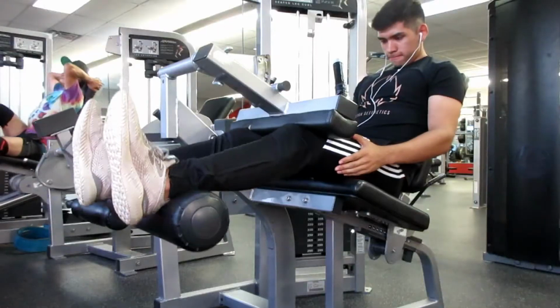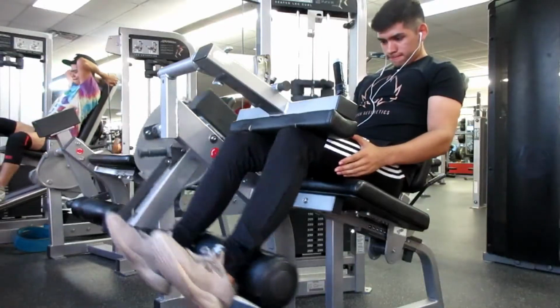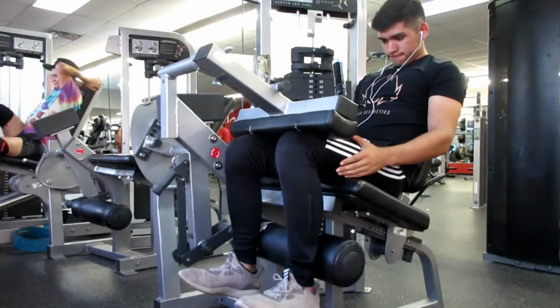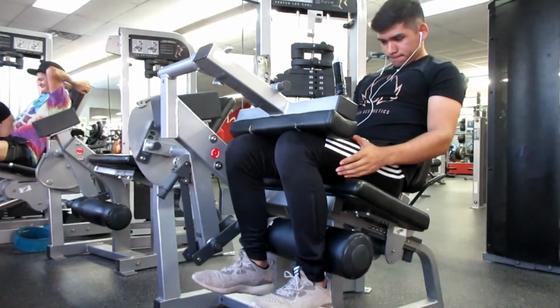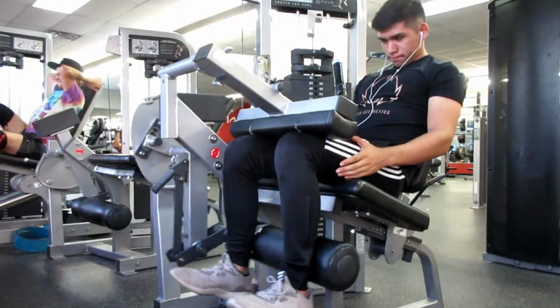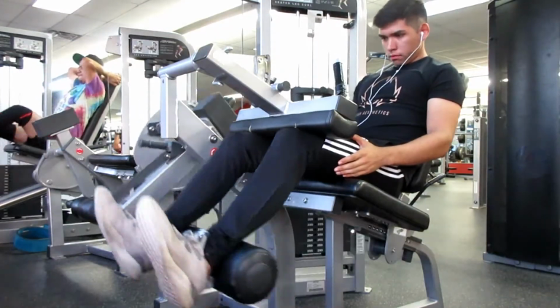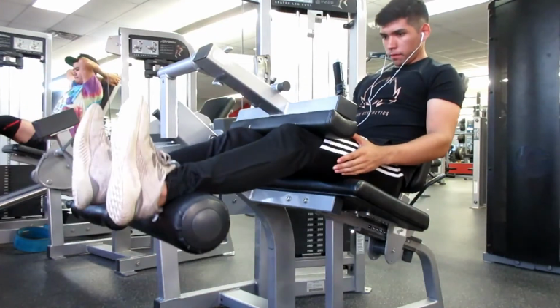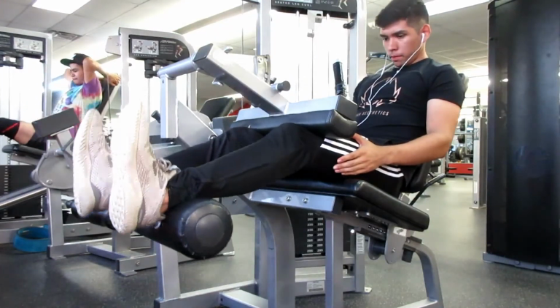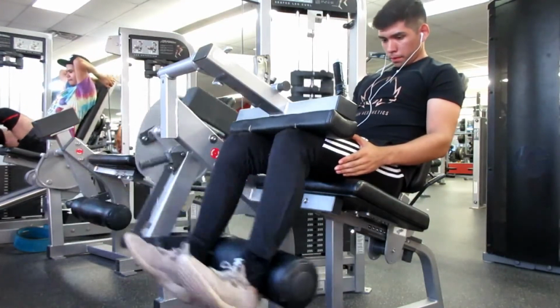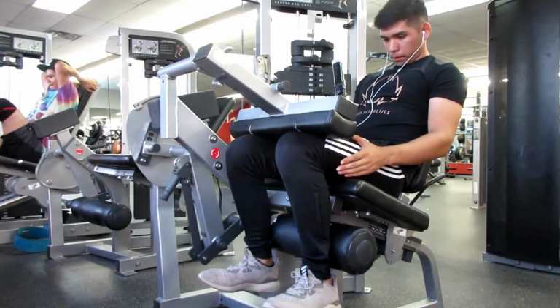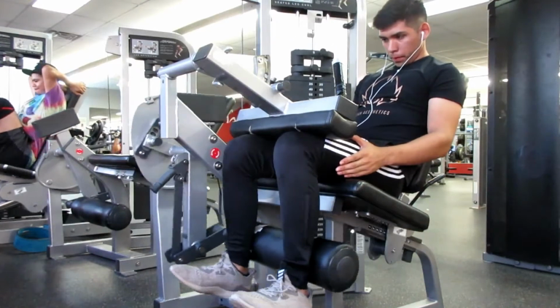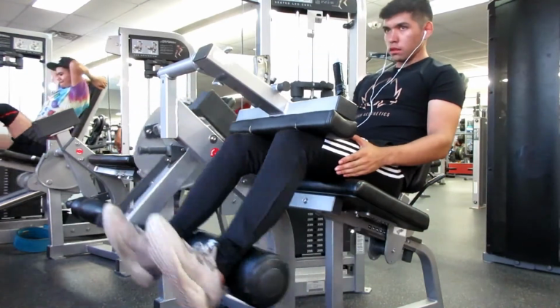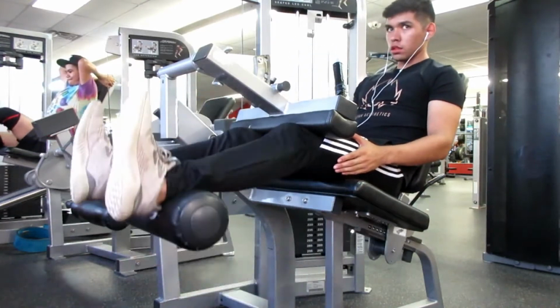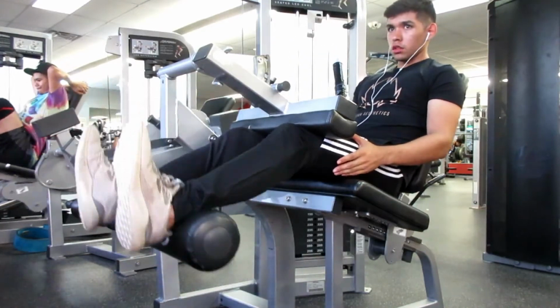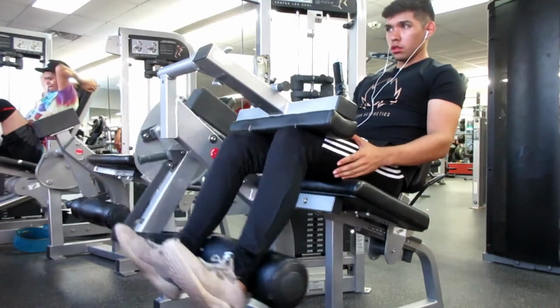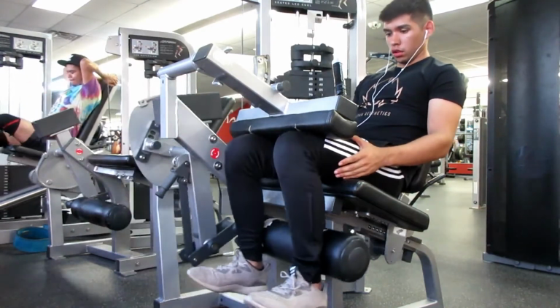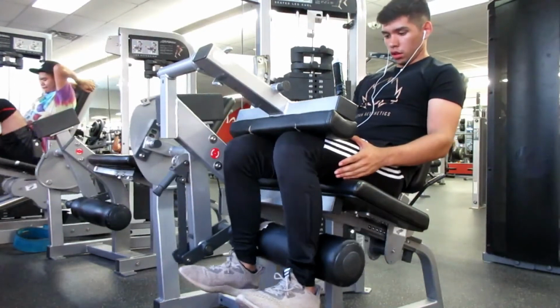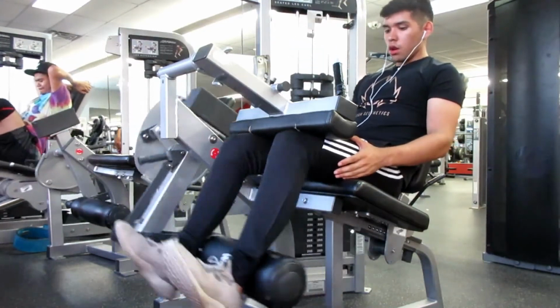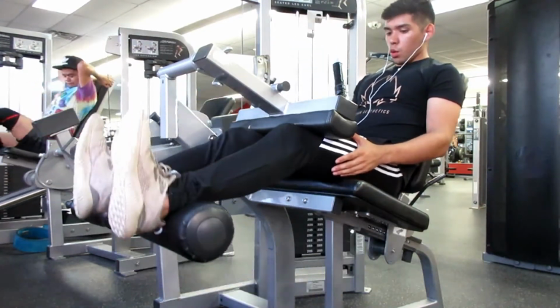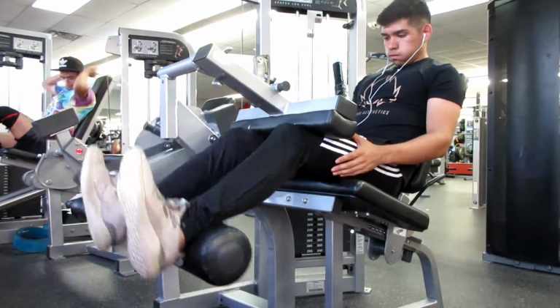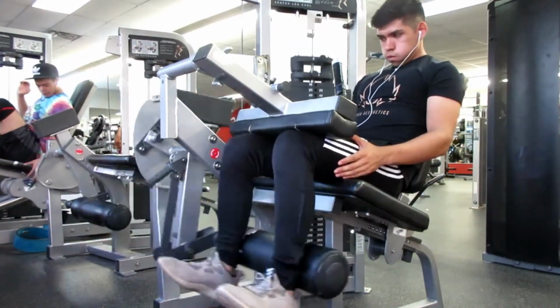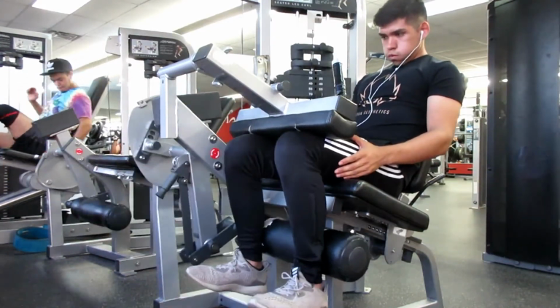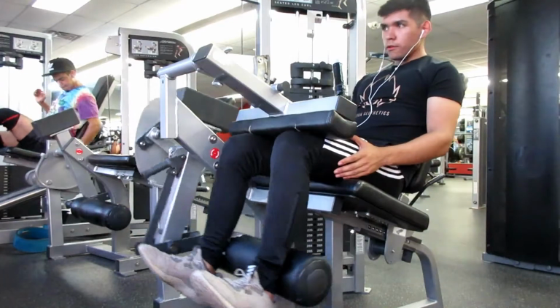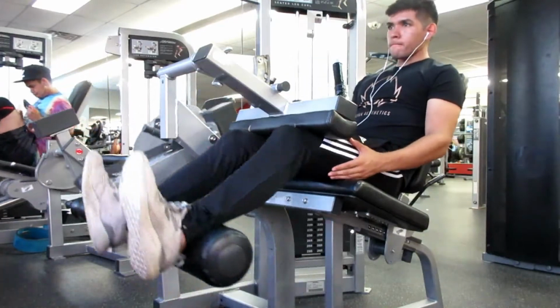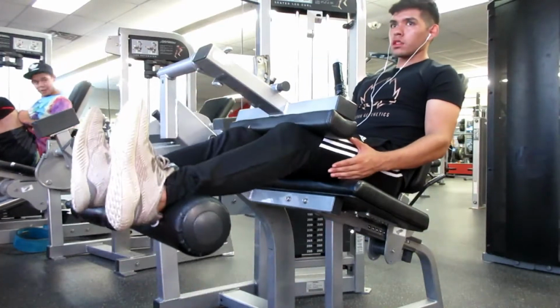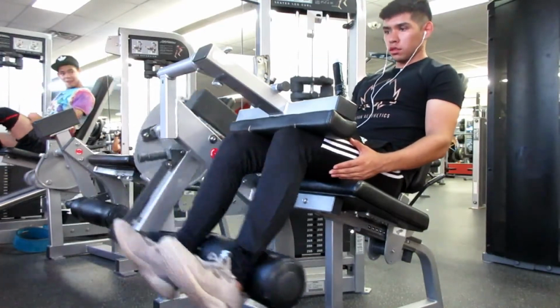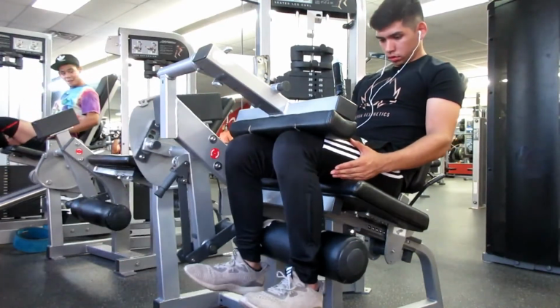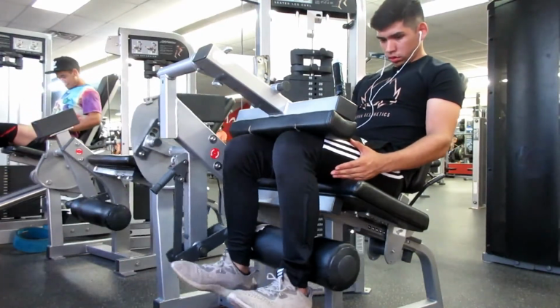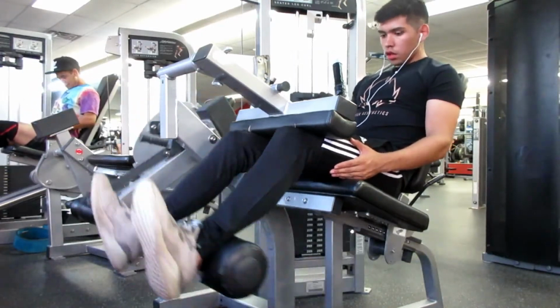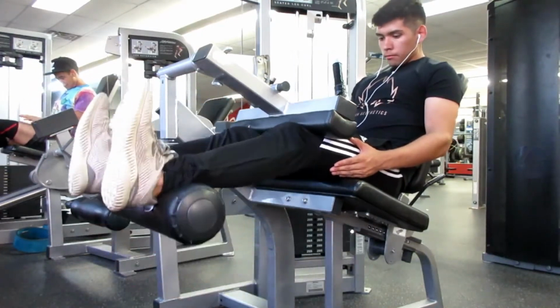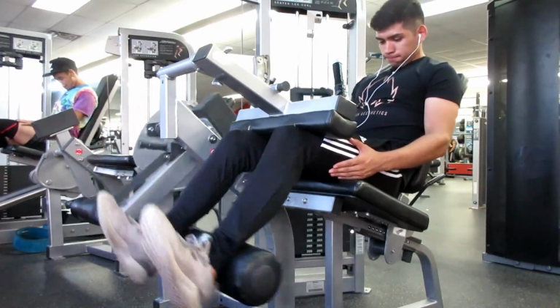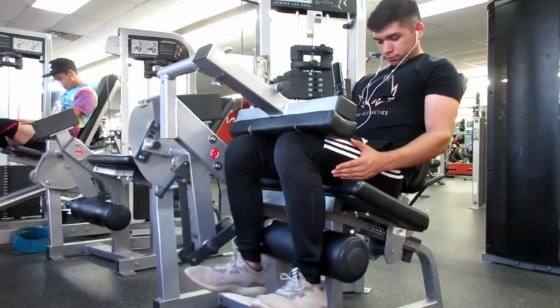Then I moved on to seated leg curls and I did three sets of 10, also doing lightweight, trying to focus on hitting the hamstring as much as possible.